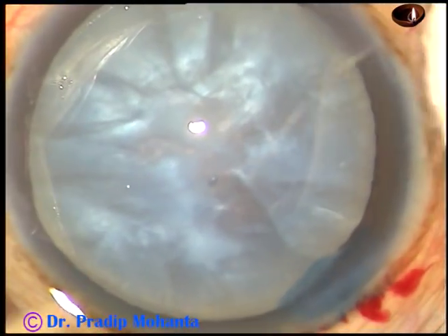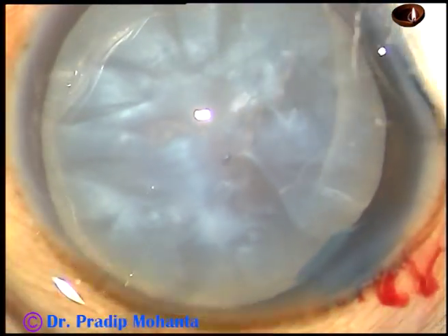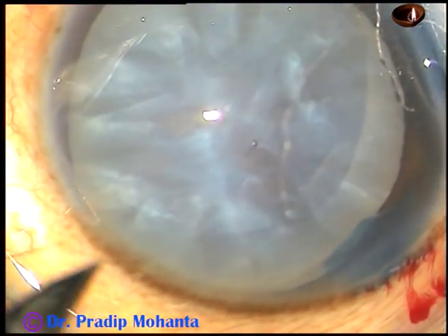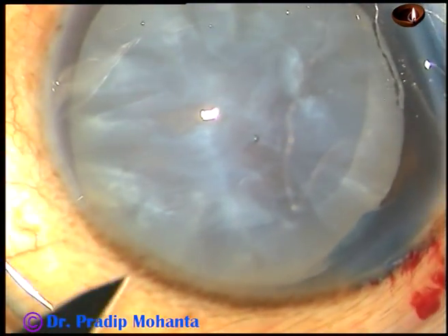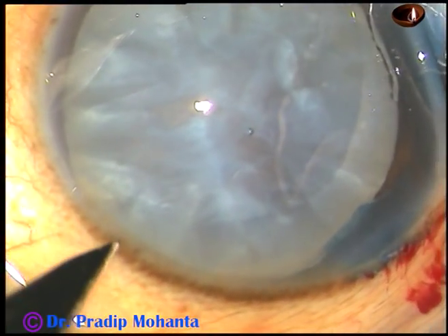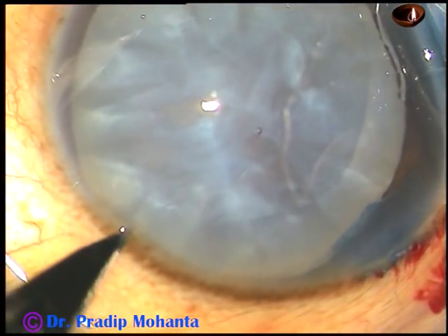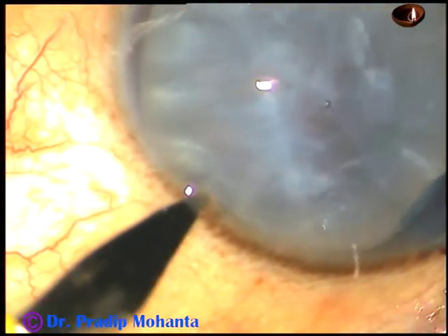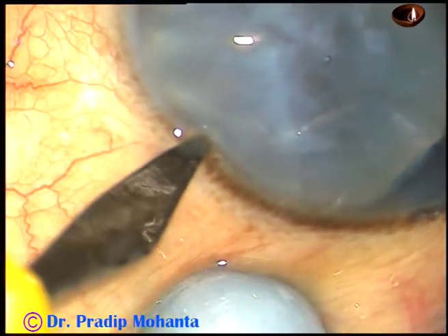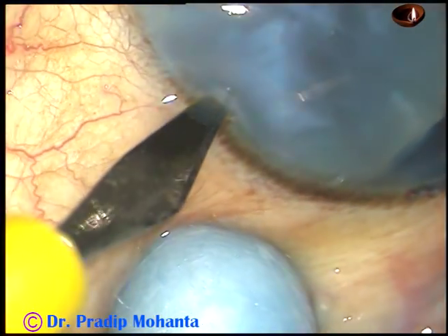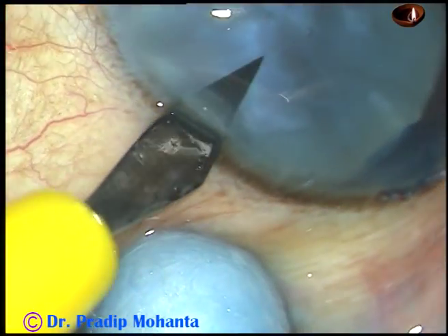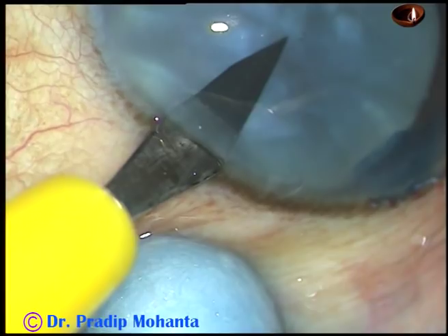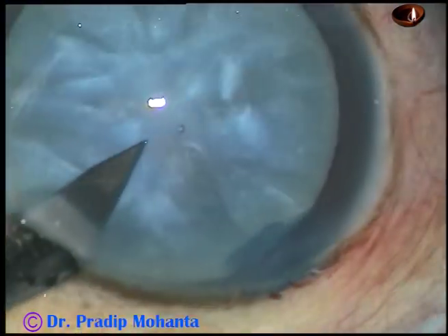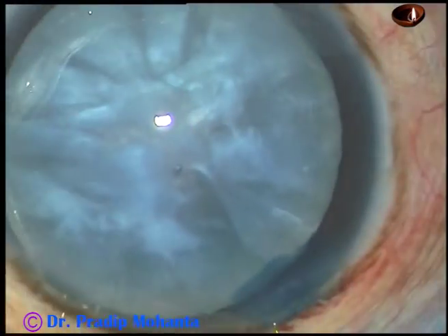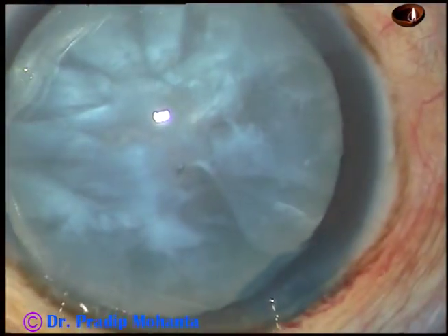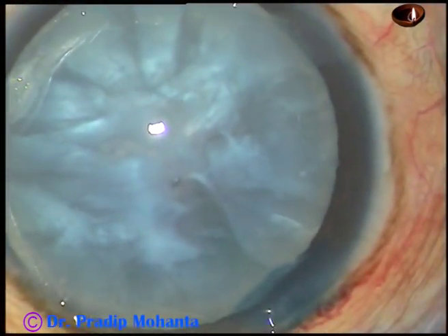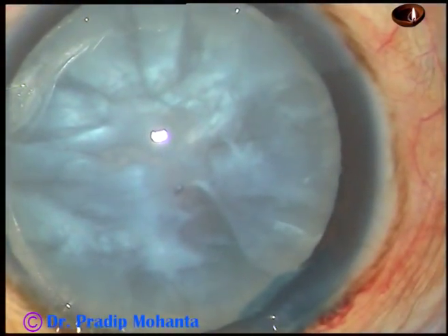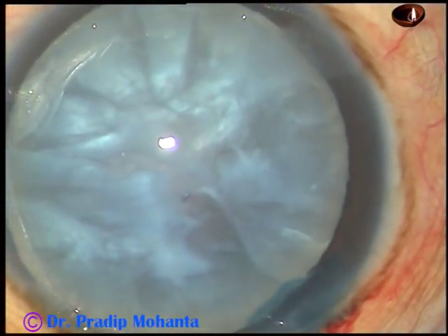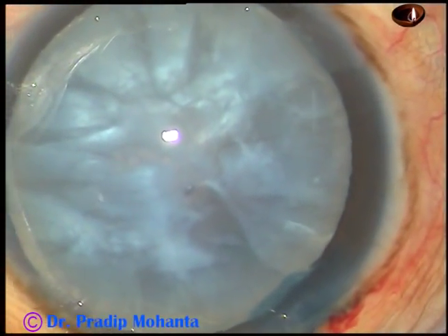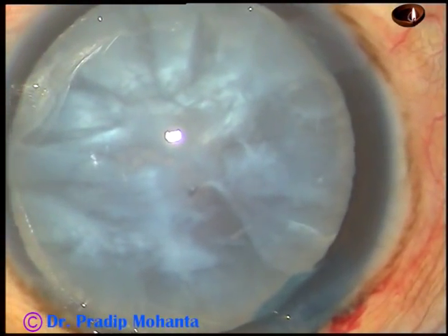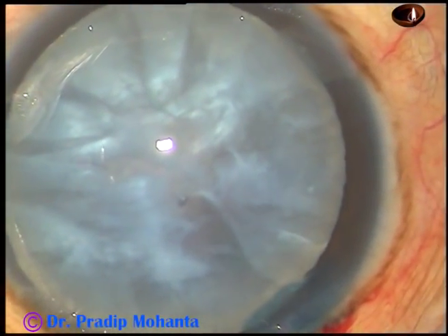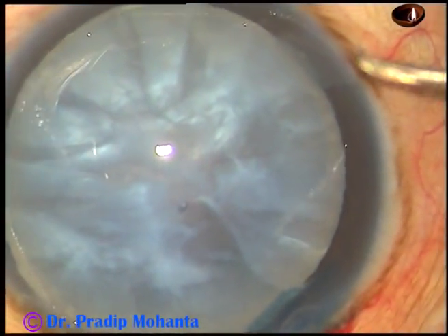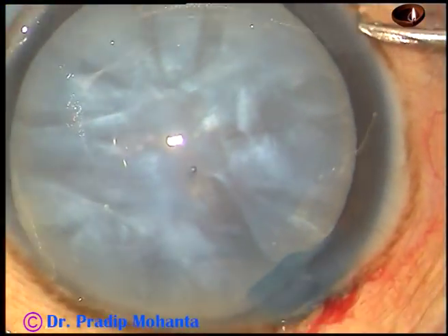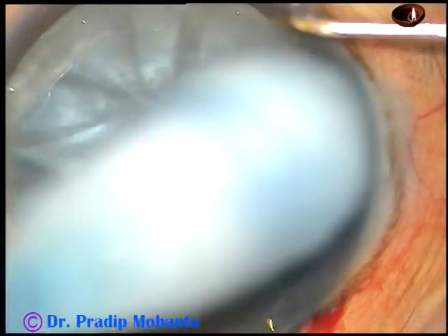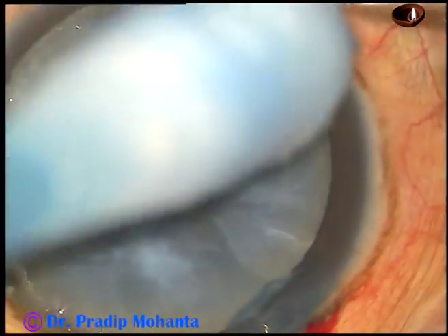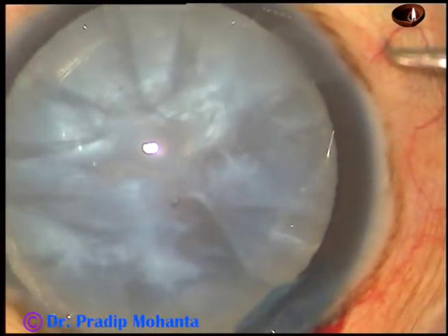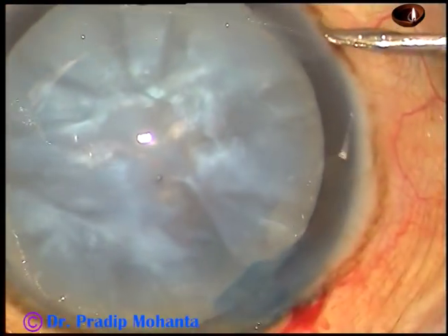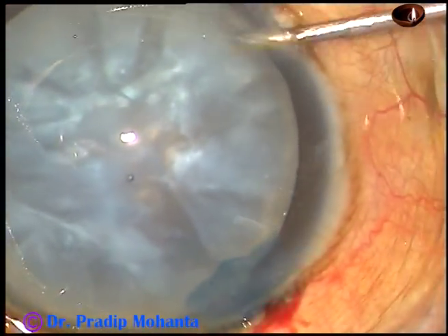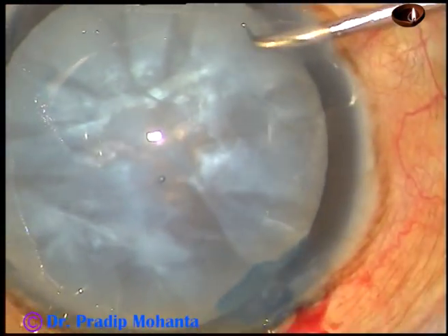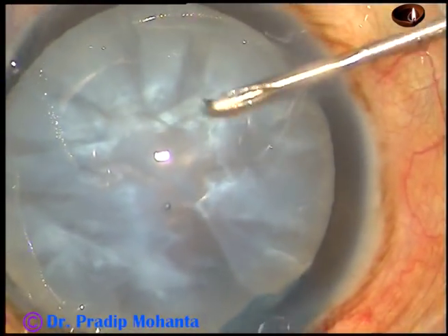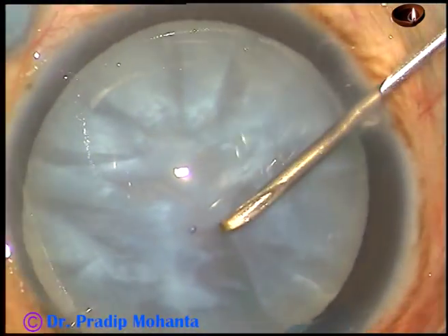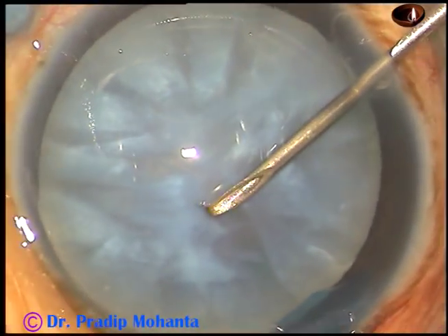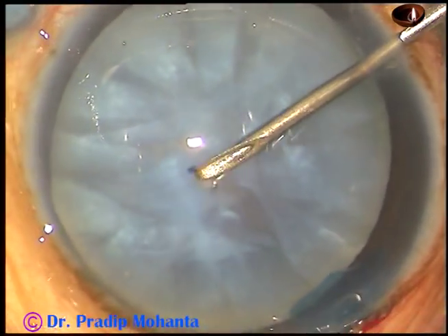And now this is another side port about 2 o'clock hours away from the main incision on the left side. So the right side port is about 3 o'clock hours away and the left one is about 2 o'clock hours away.